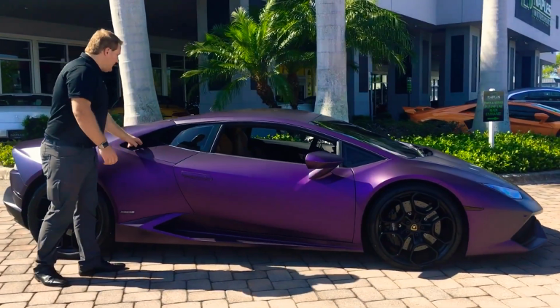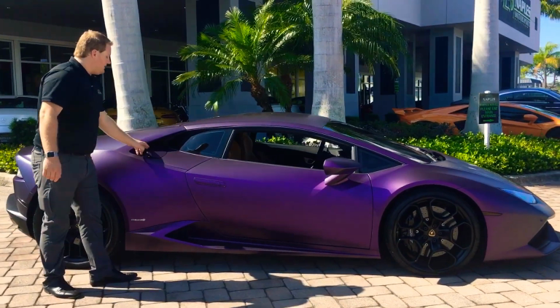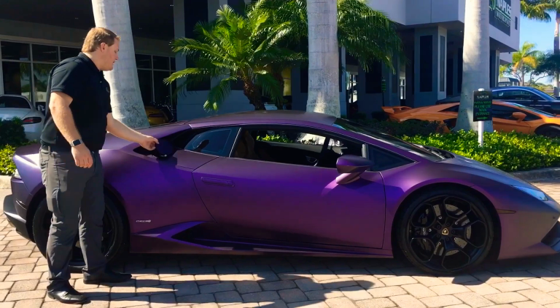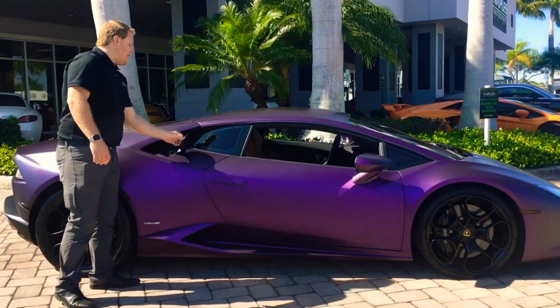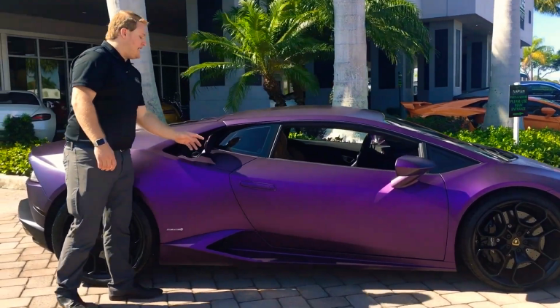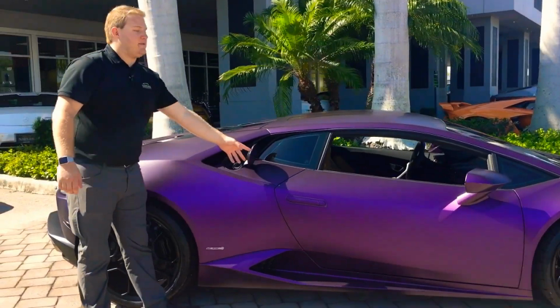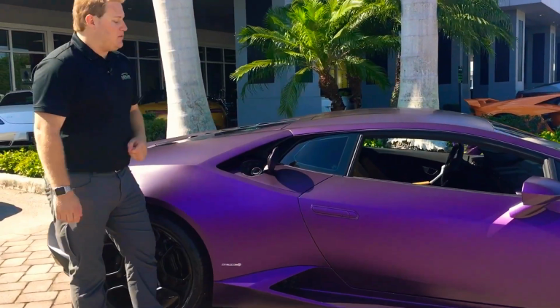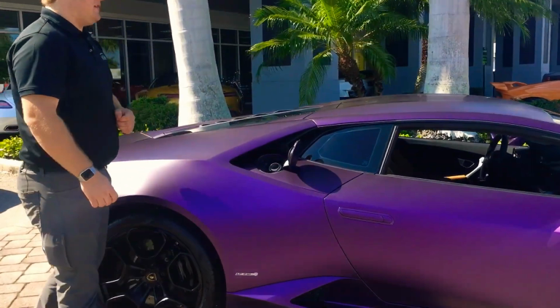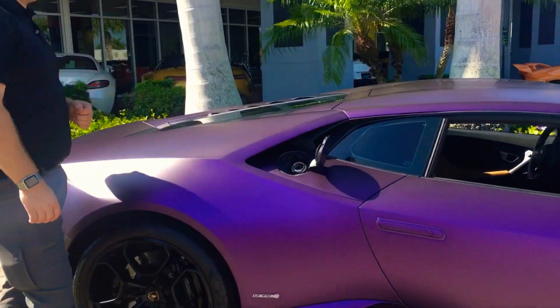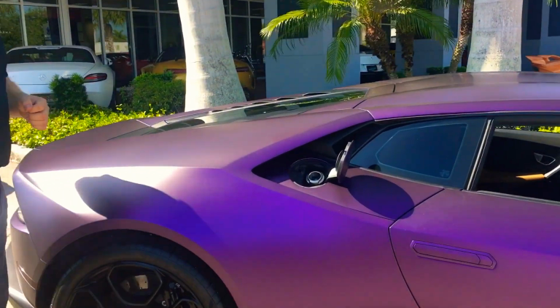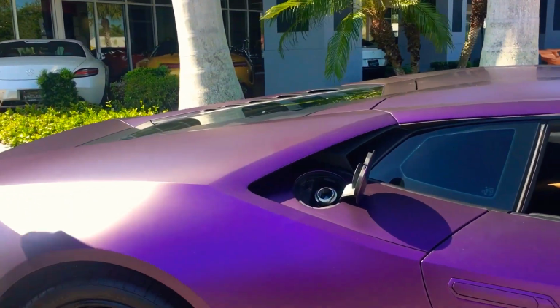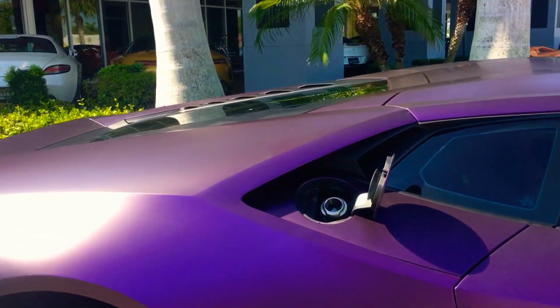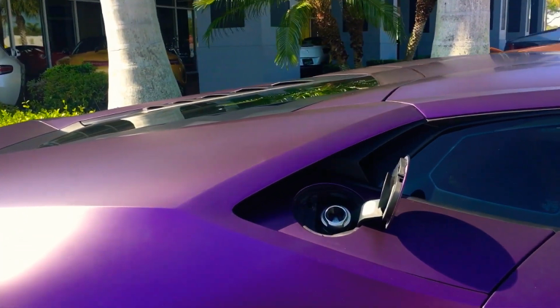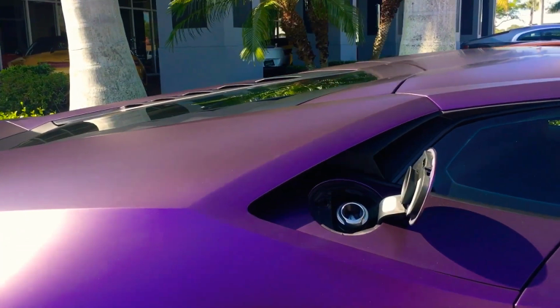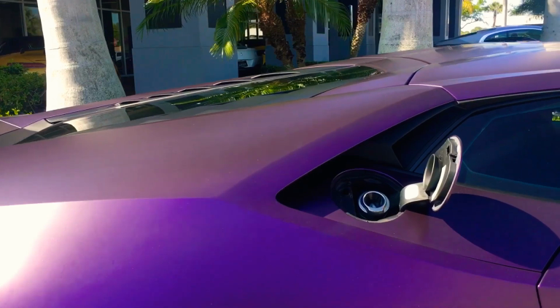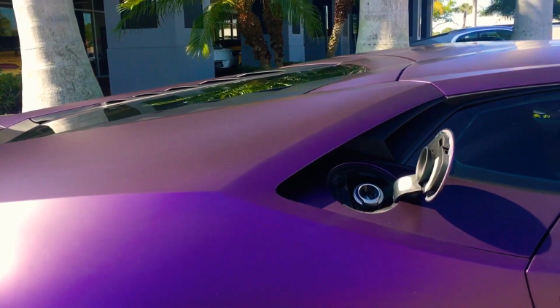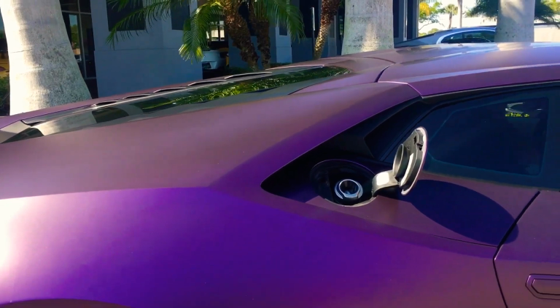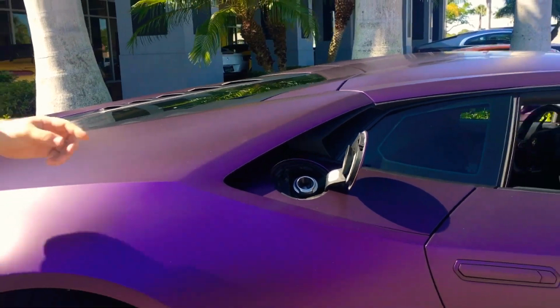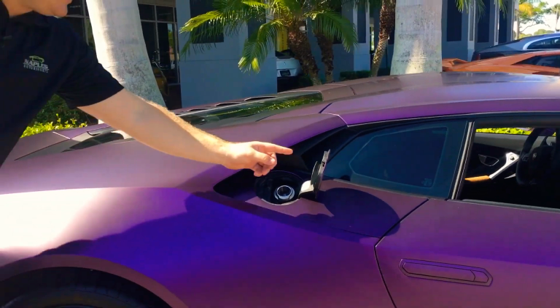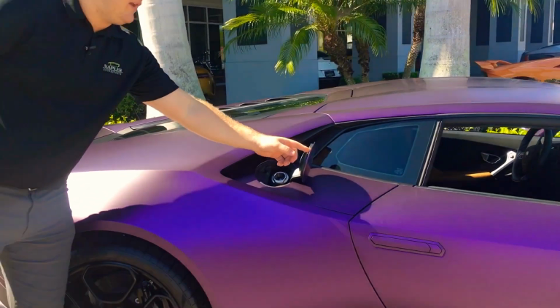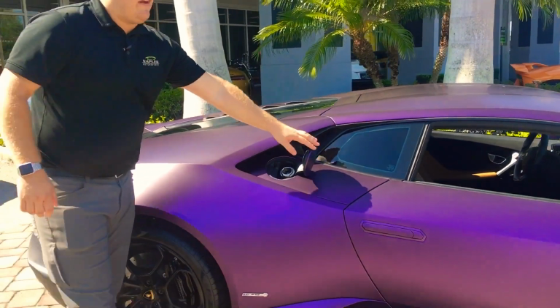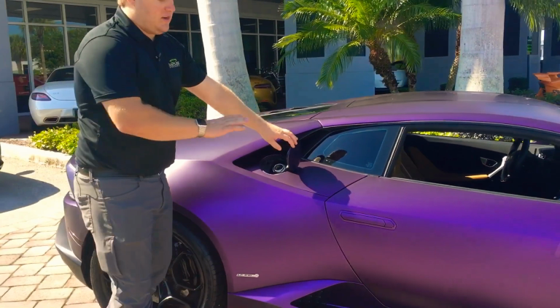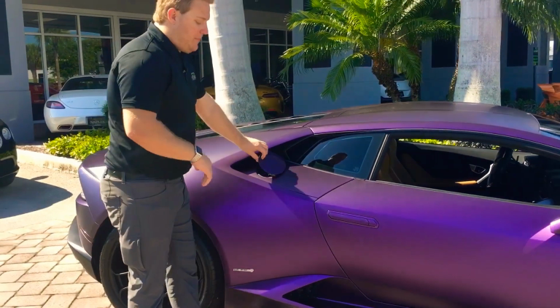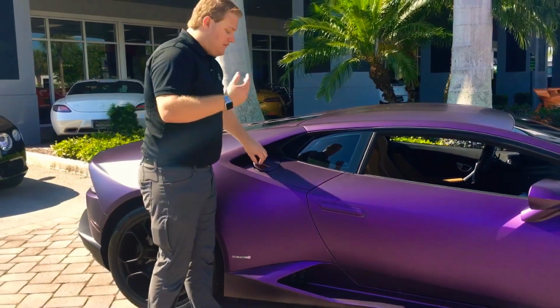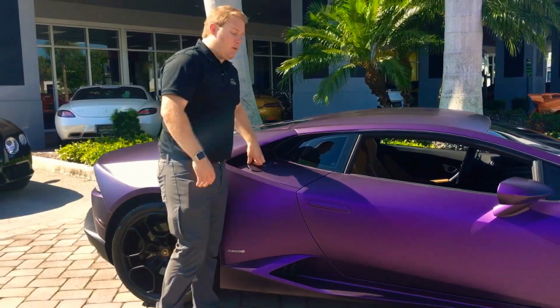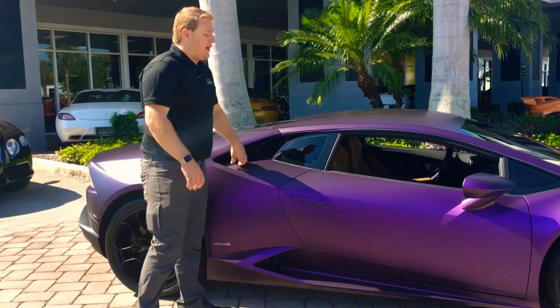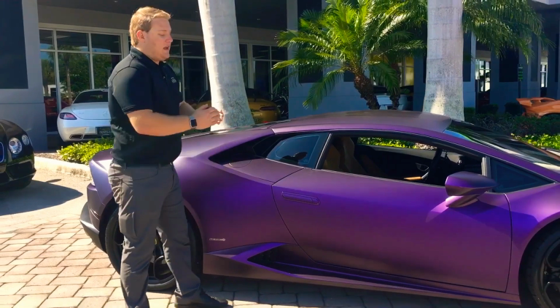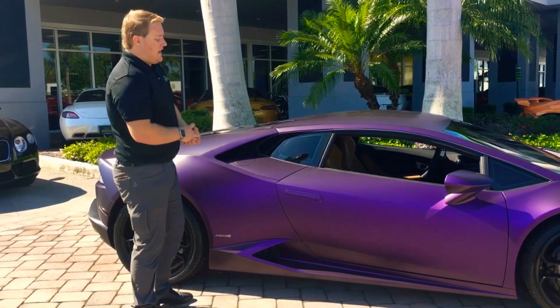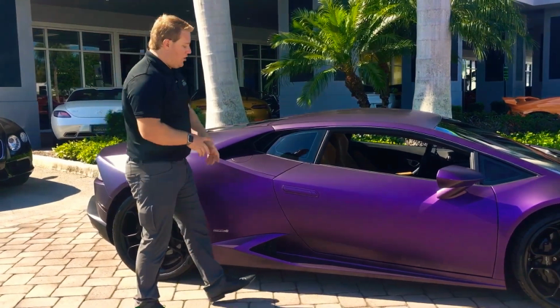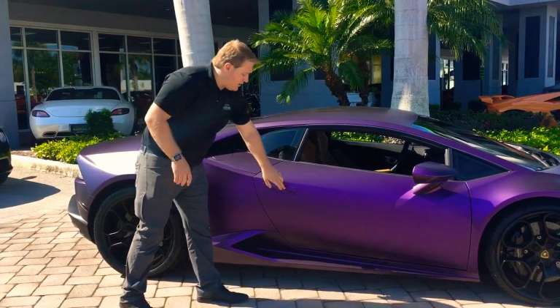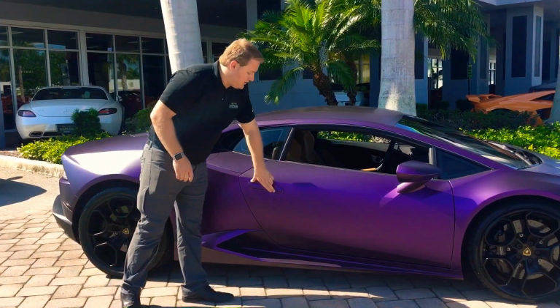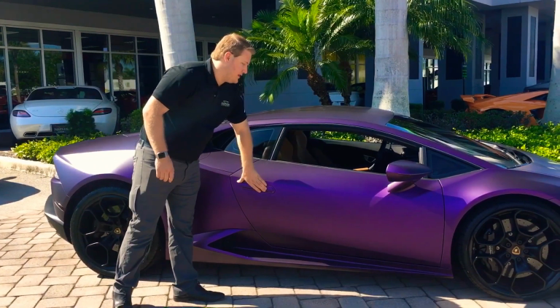The inside of the gas cap is going to be what reveals the true color of the car, which is the gloss silver. You can see that on the inside just a little bit. Everywhere else the wrap is very well done and covers every other opening including the door sills.